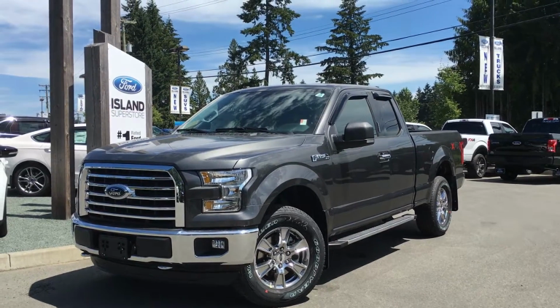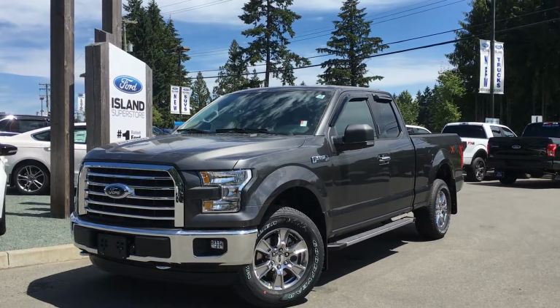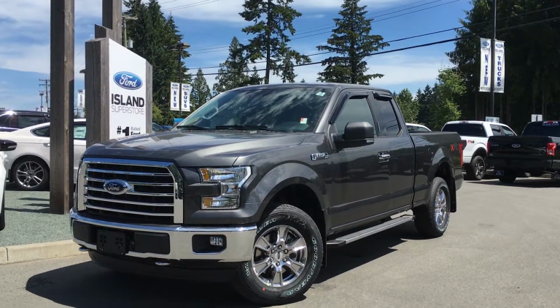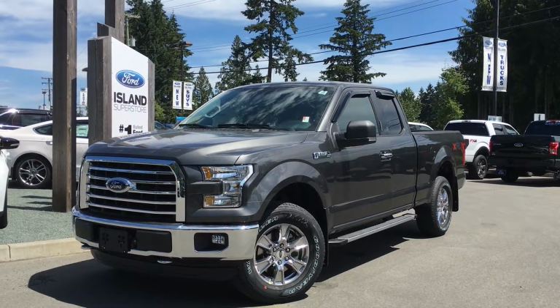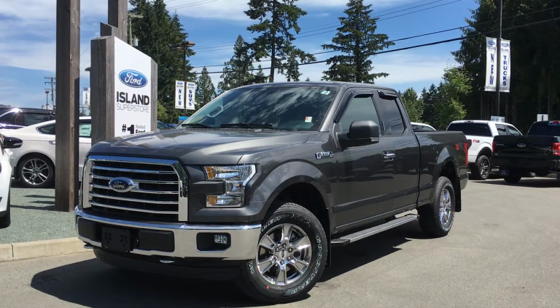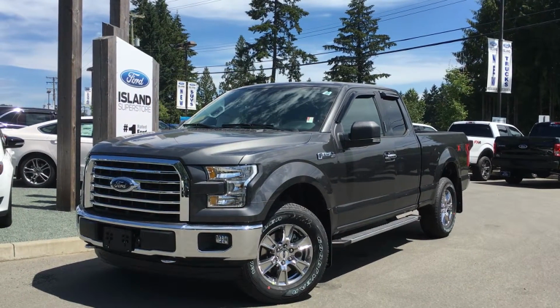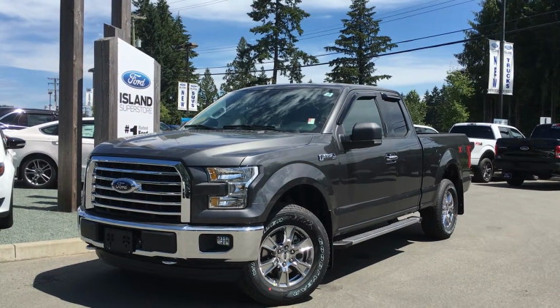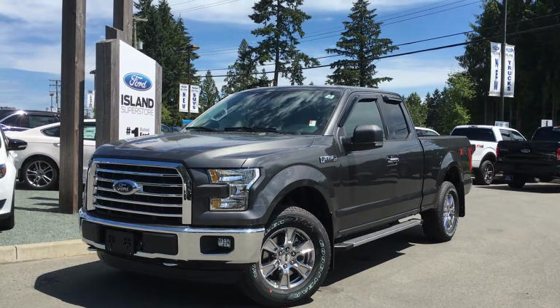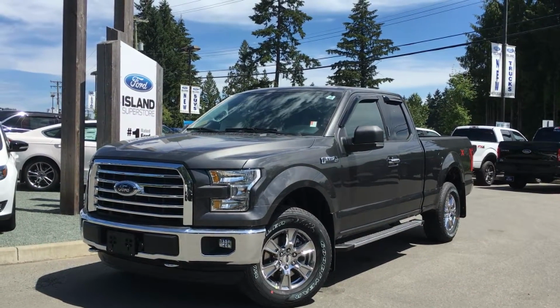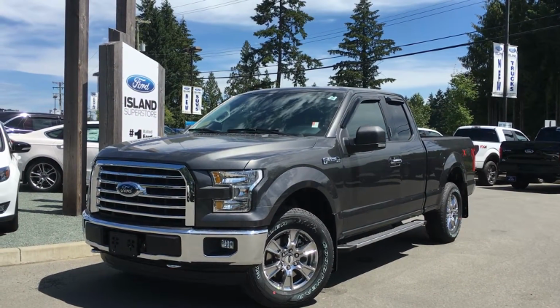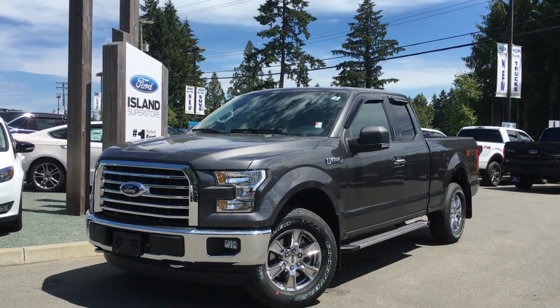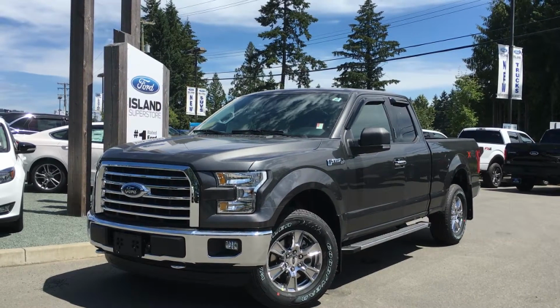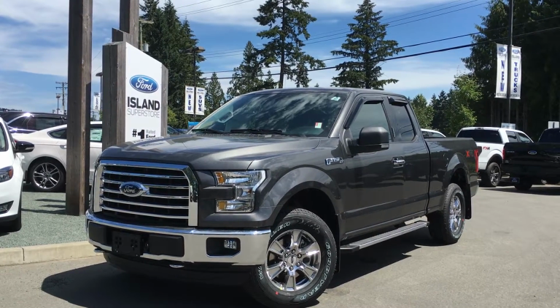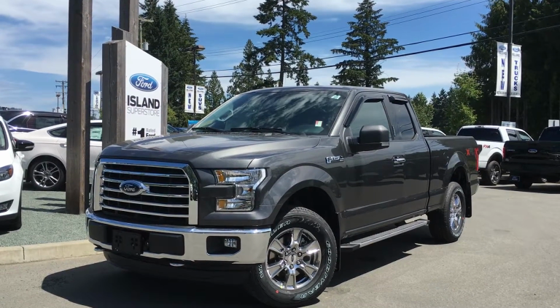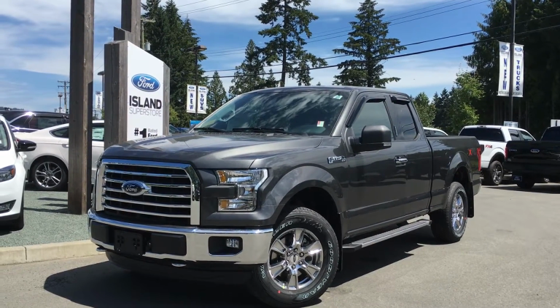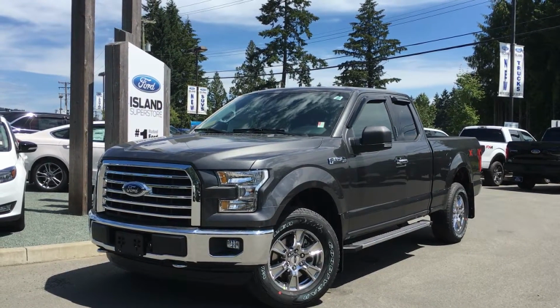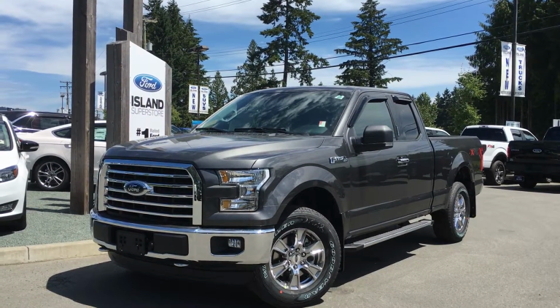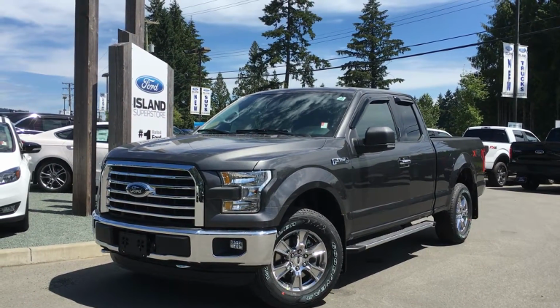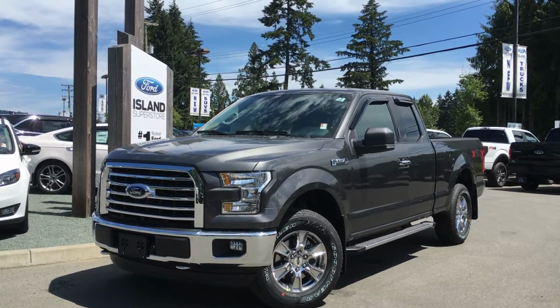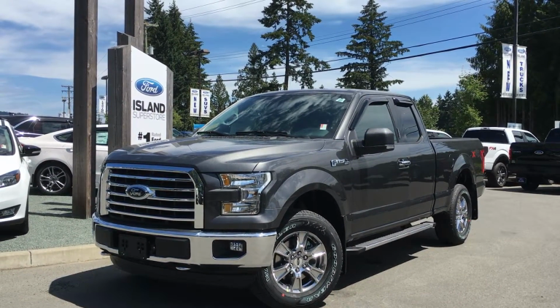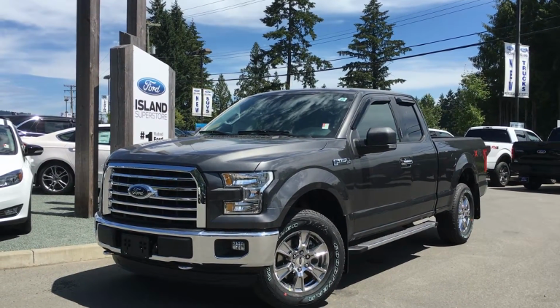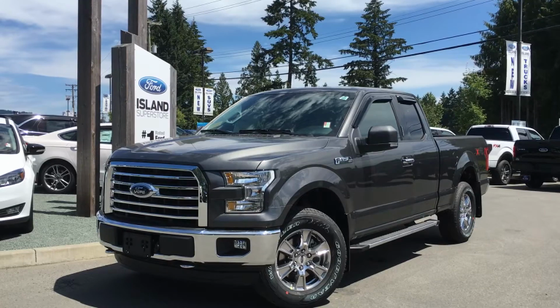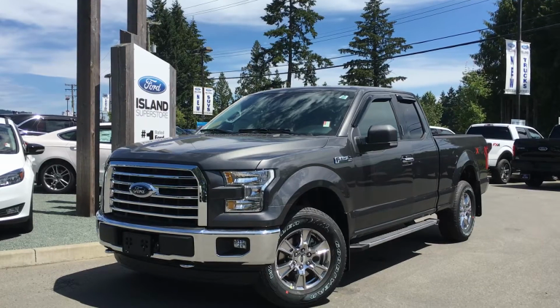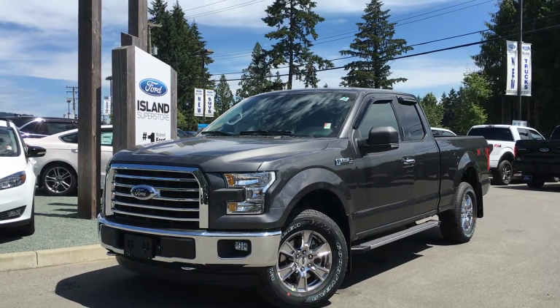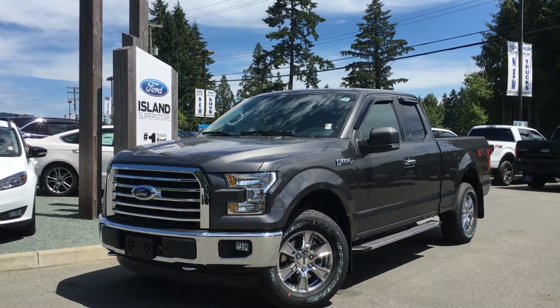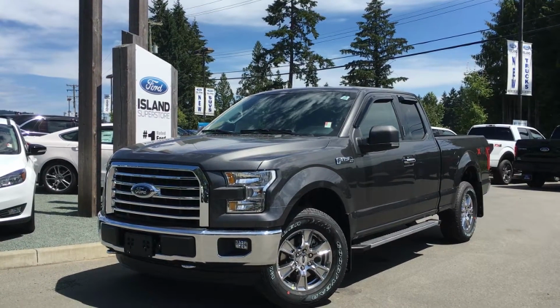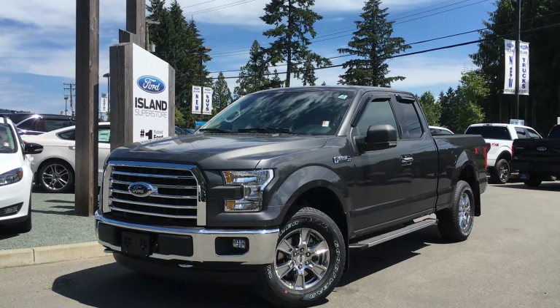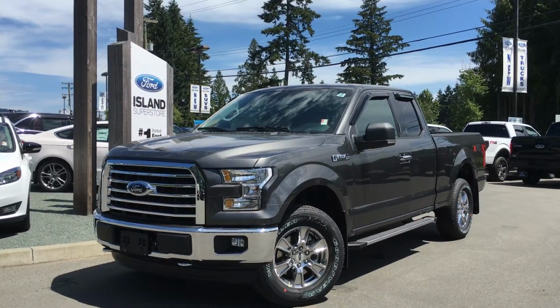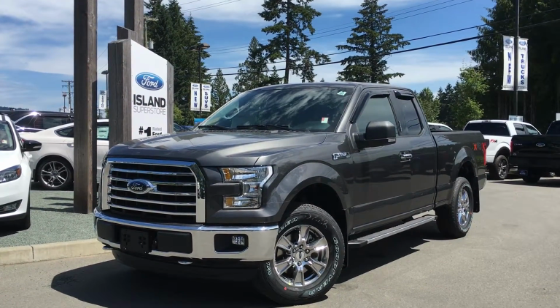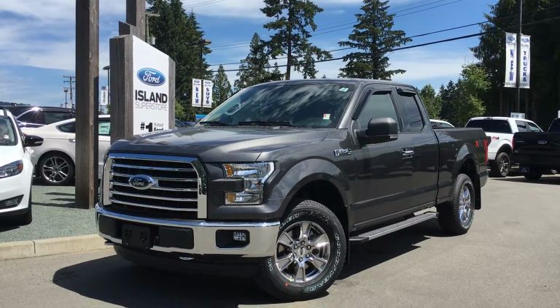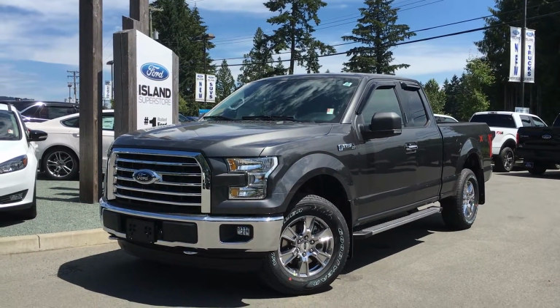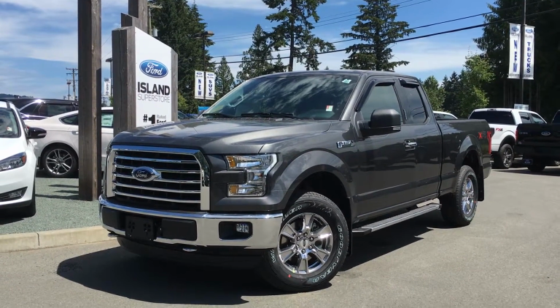Today we're looking at a 2016 F-150 XLT. It has two full doors and two partial doors, with seating for six. A magnetic exterior and a gray cloth interior. XTR package, FX4 package, and yes, it is a 4x4.